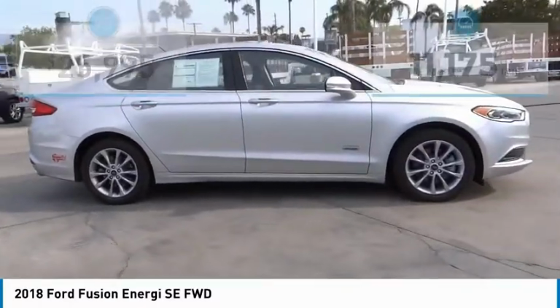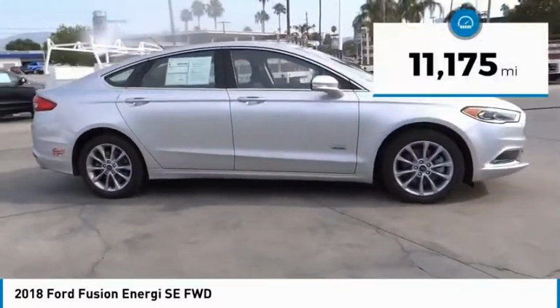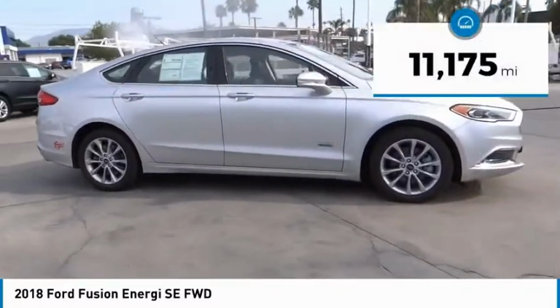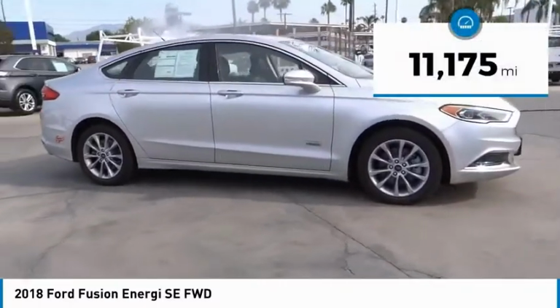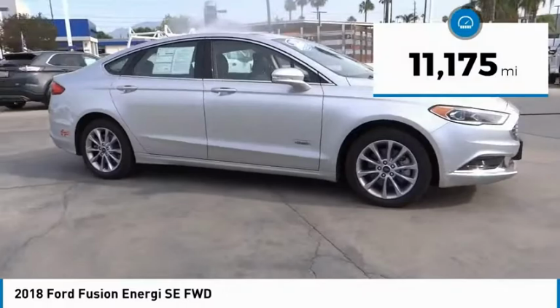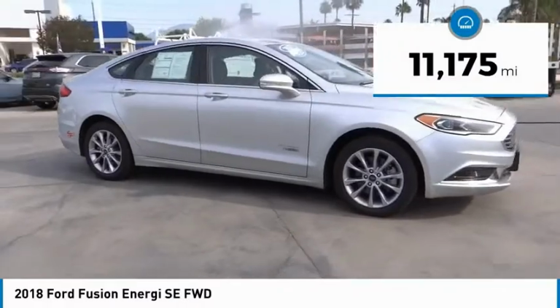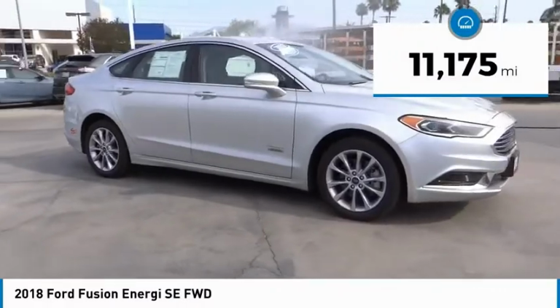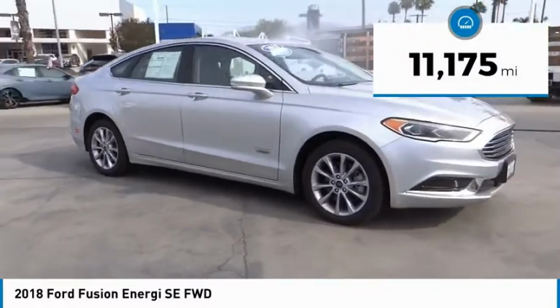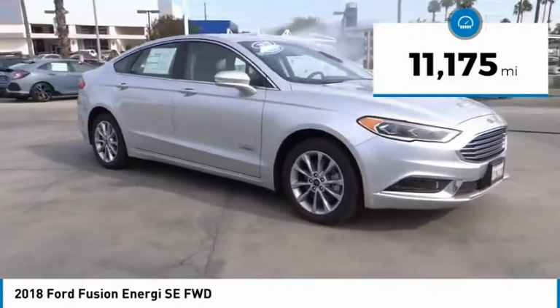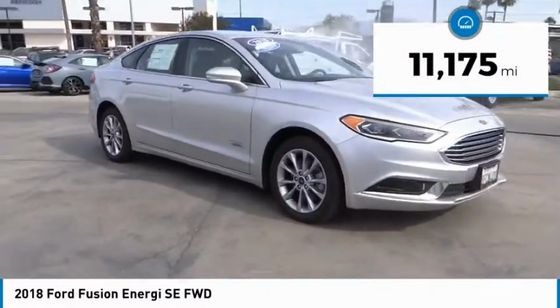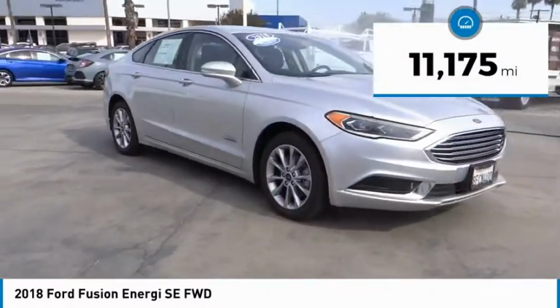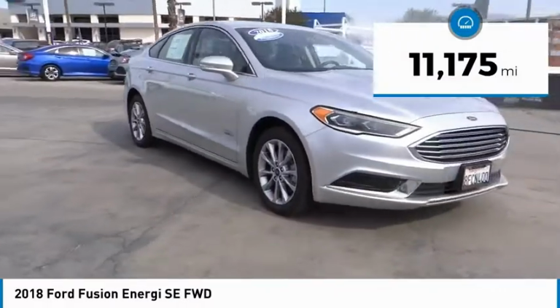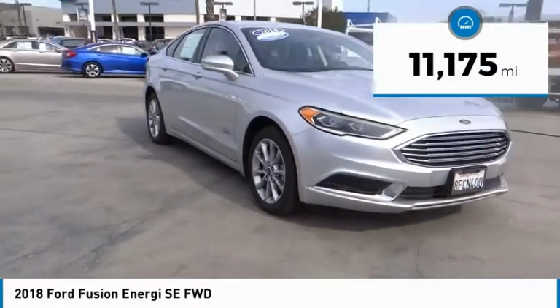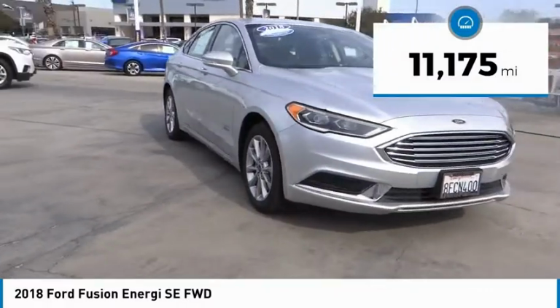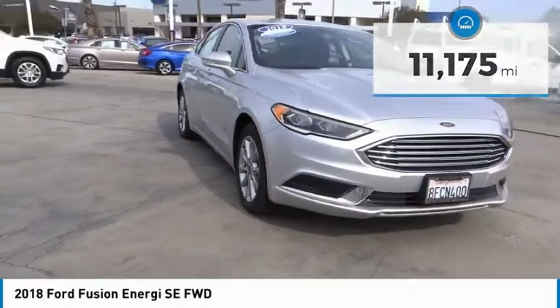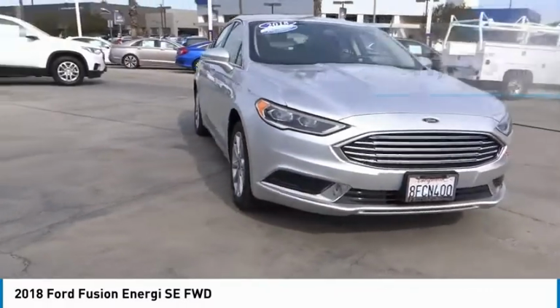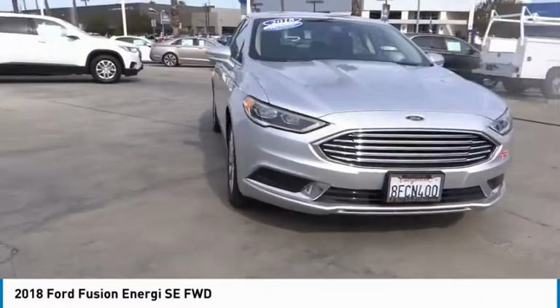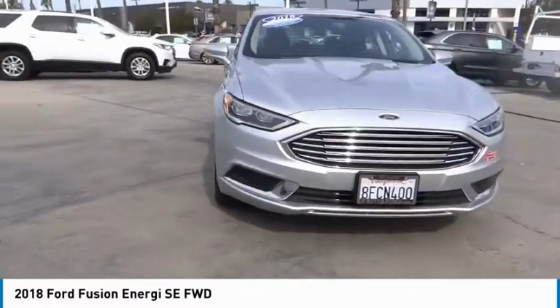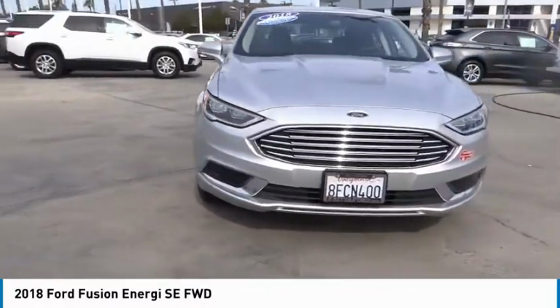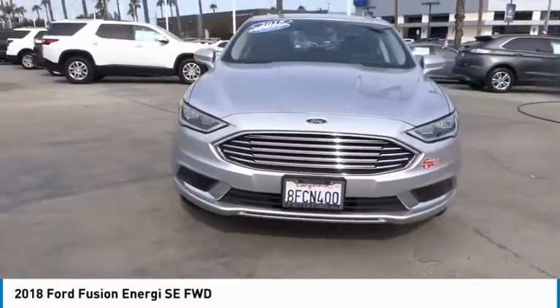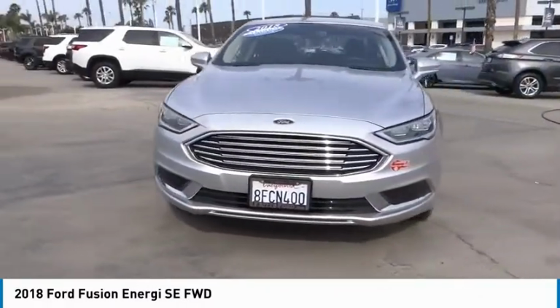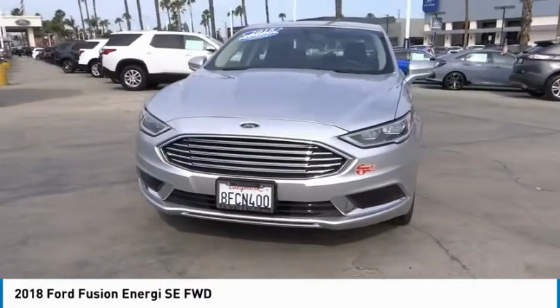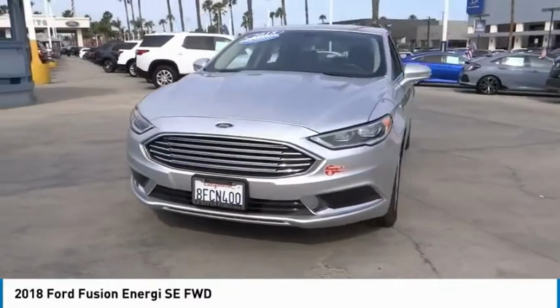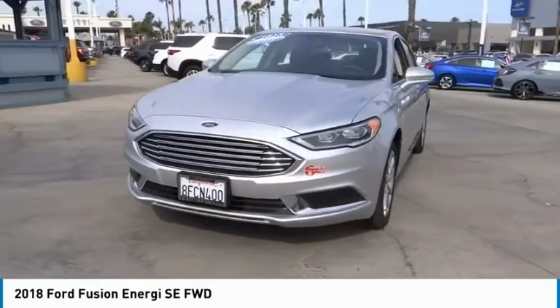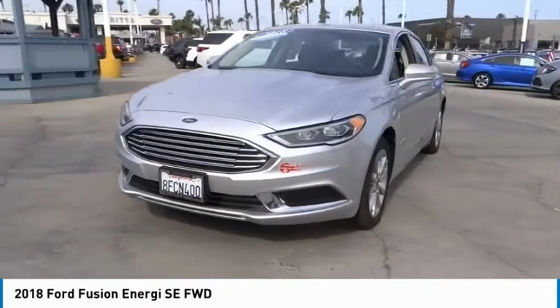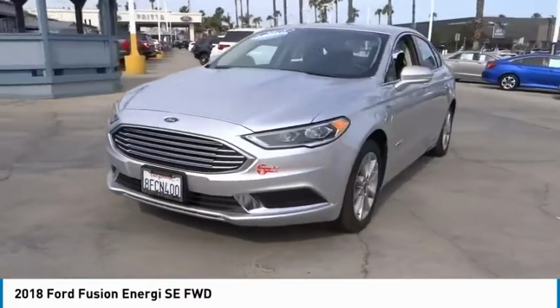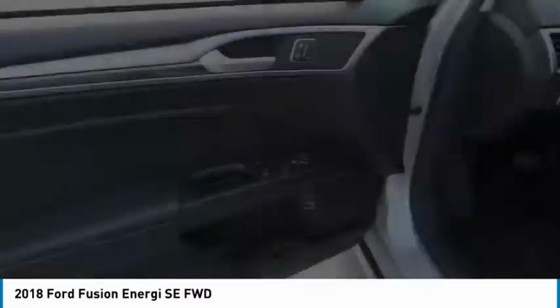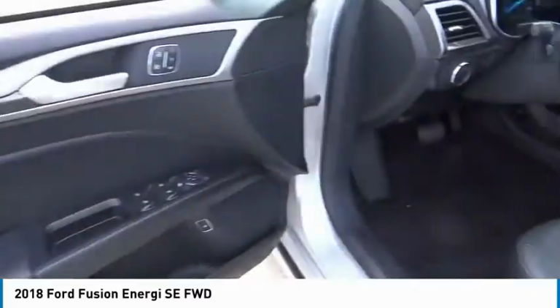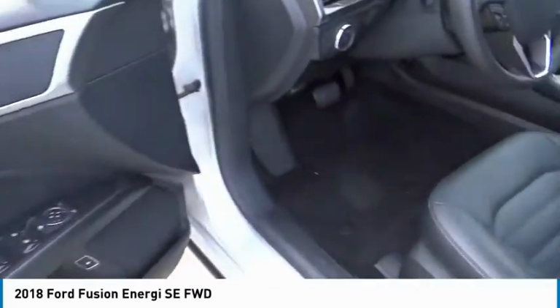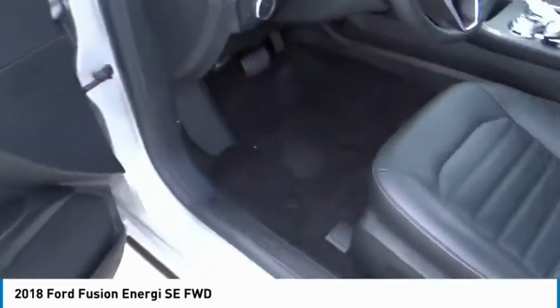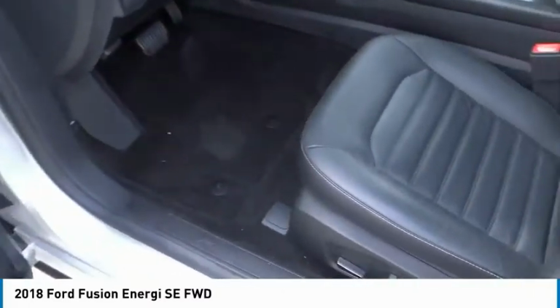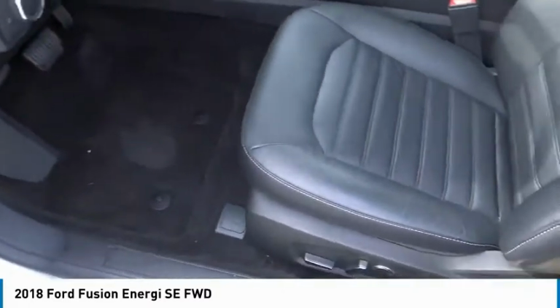This vehicle has less than 15,000 miles. It offers reliability and good looks at a great price. Come in and take a test drive today.